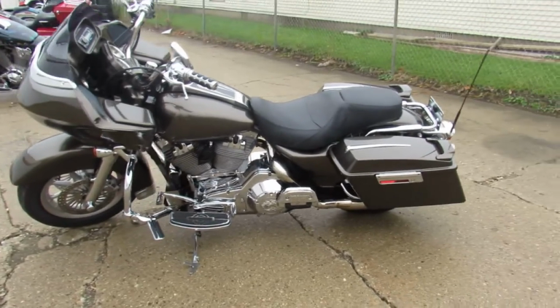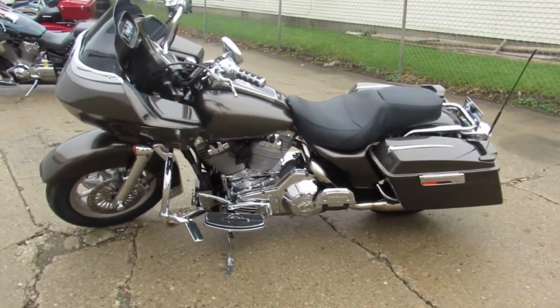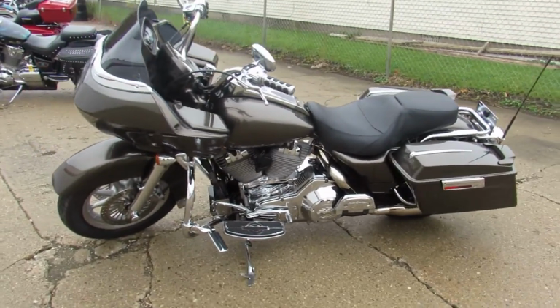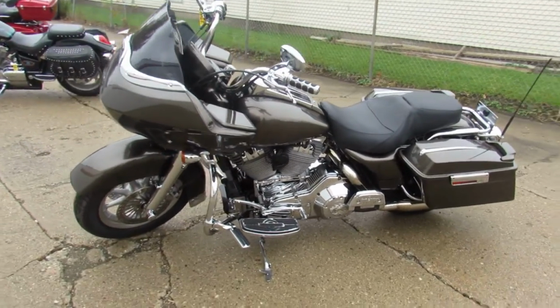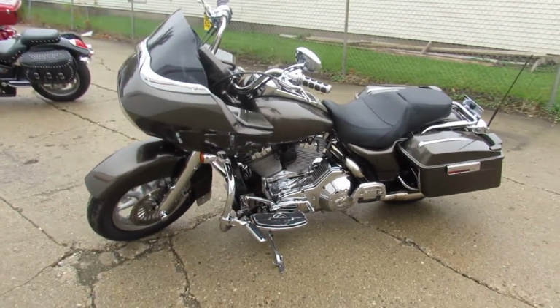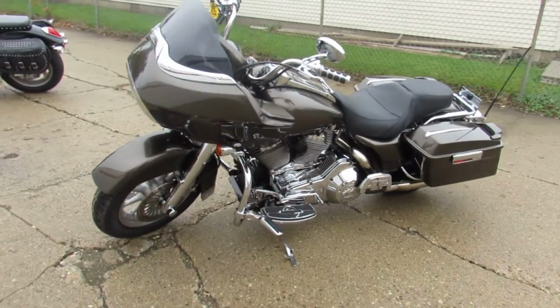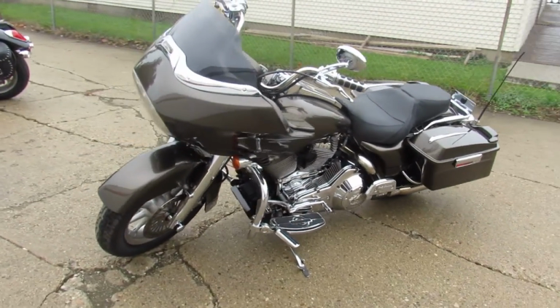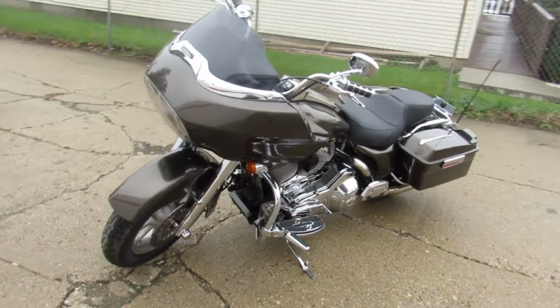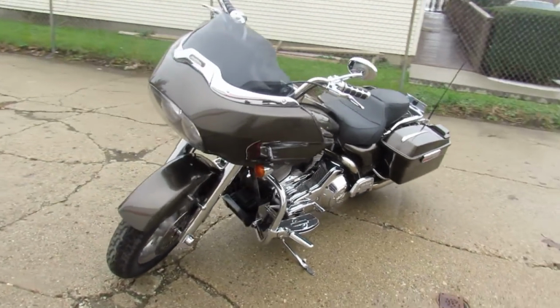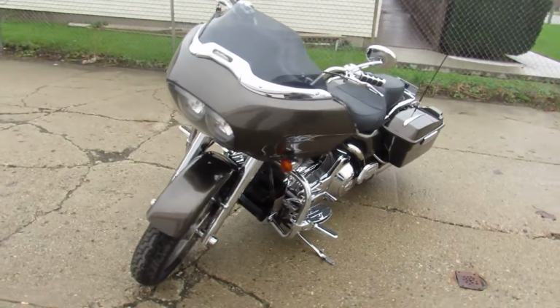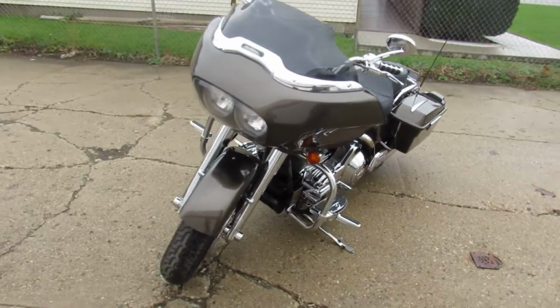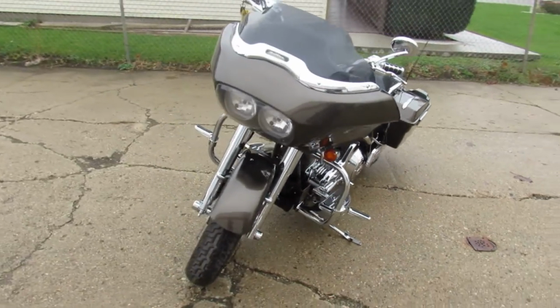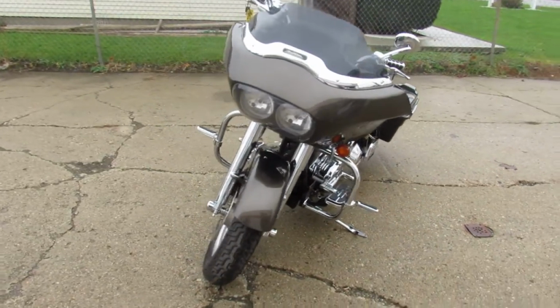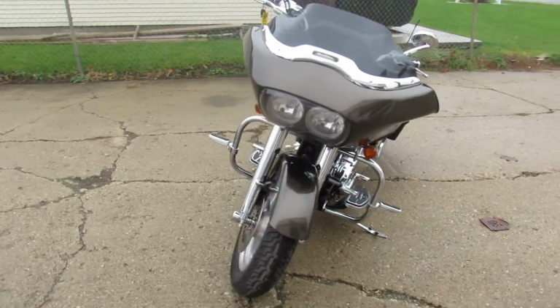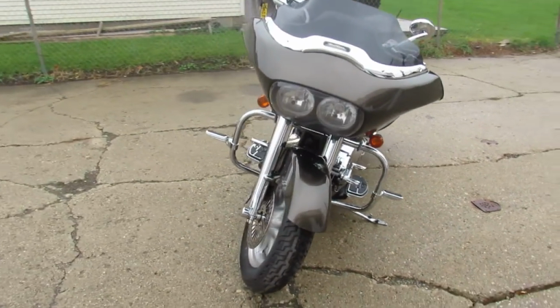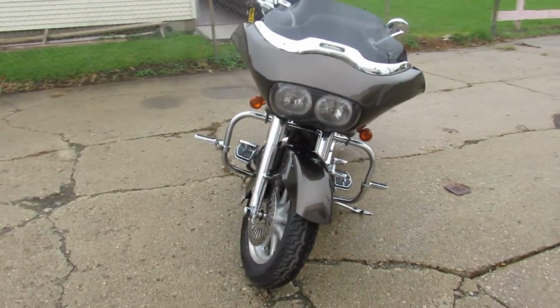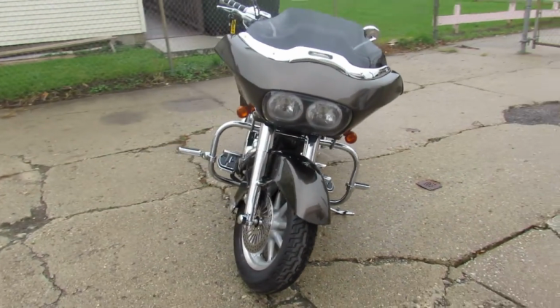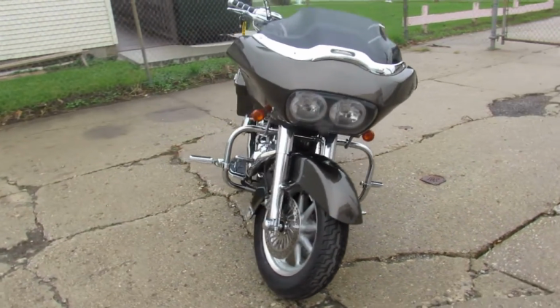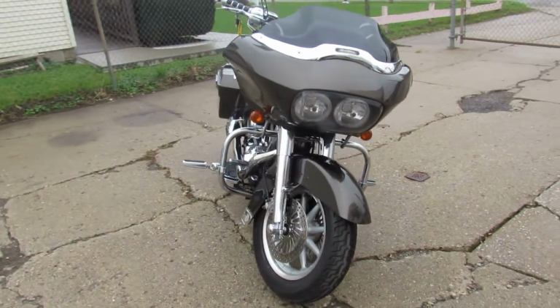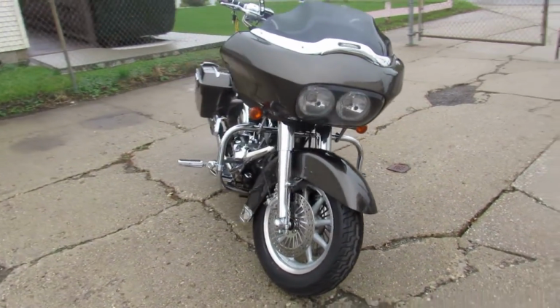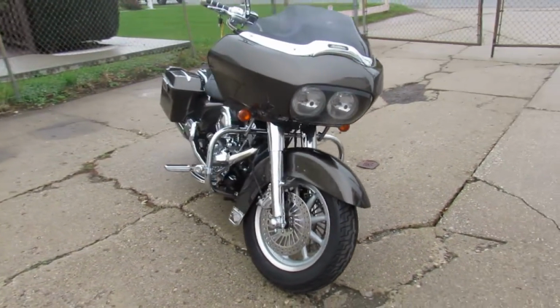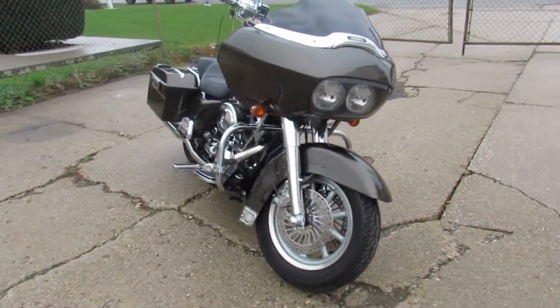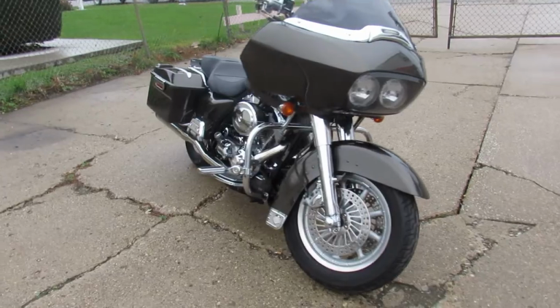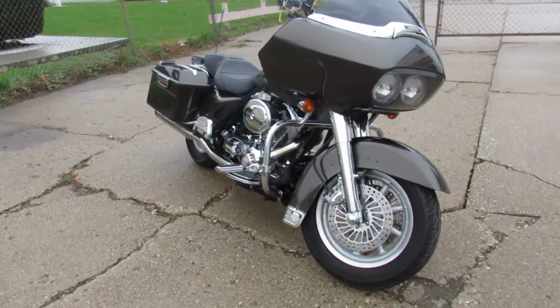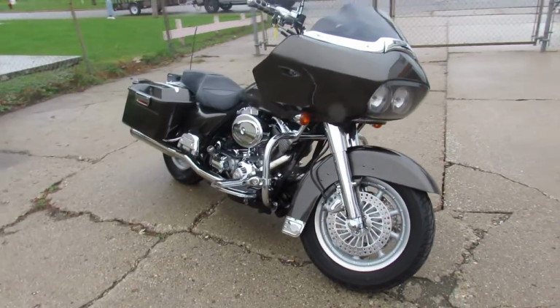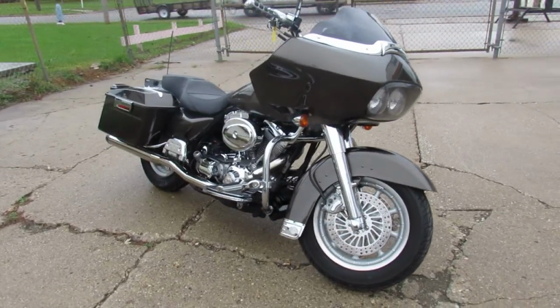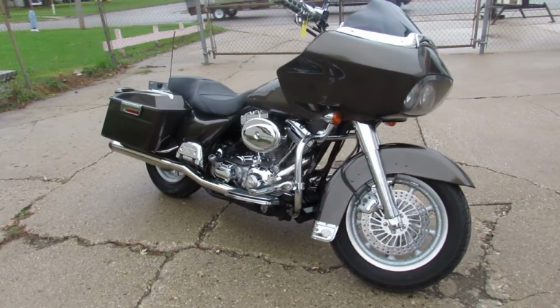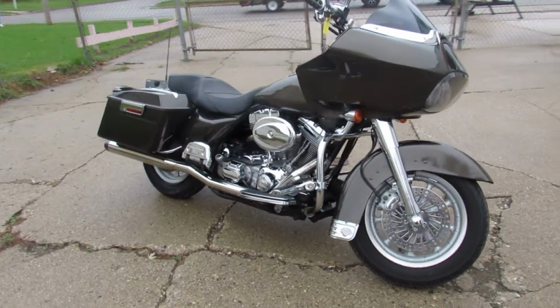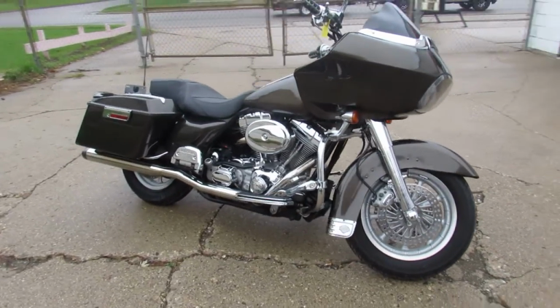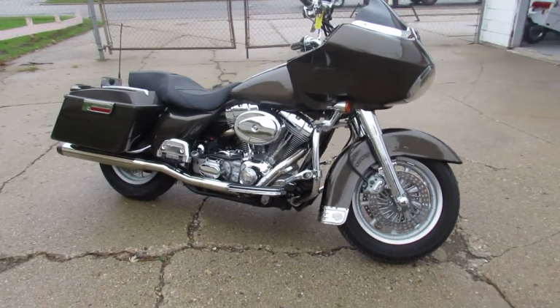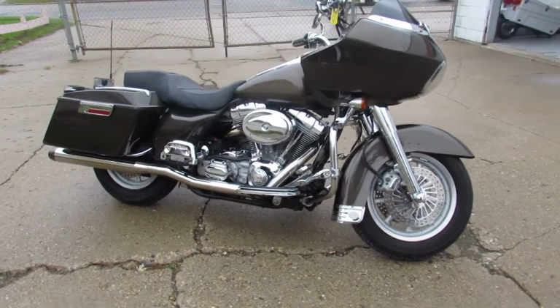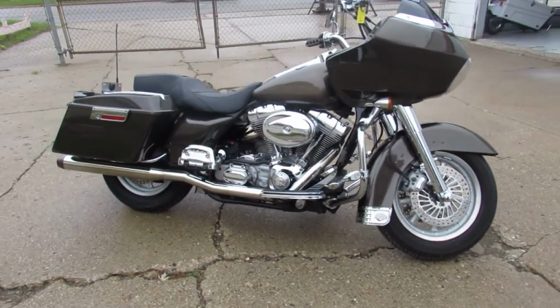Anybody looking for a used Harley-Davidson, we've got them here at Approval Powersports. We've got Road Glides, Street Glides, Electric Glides, Fat Boys, Sportsters, V-Rods, Road Kings. Check out the website, we've got them all listed.